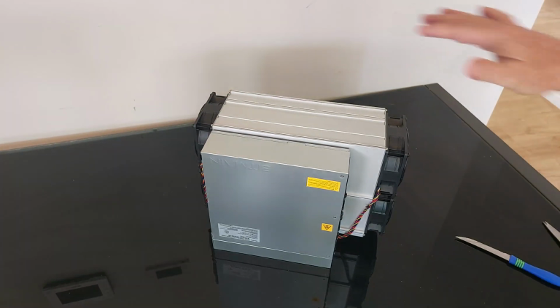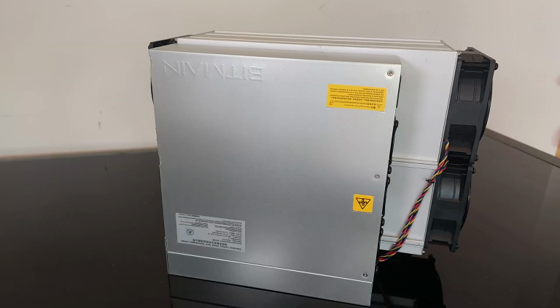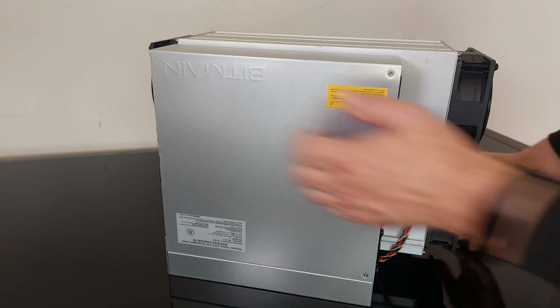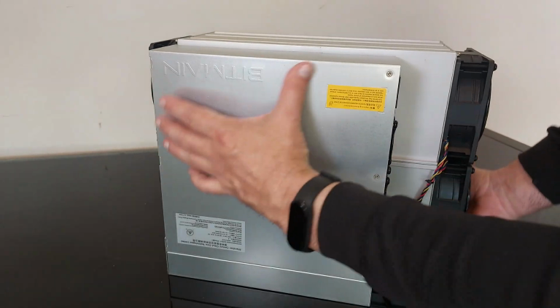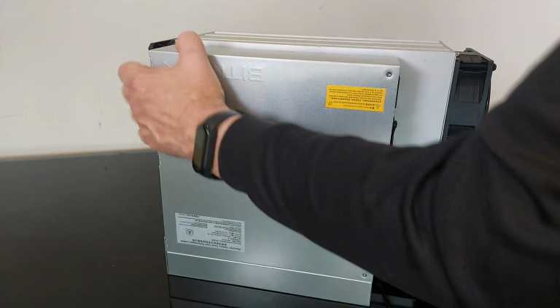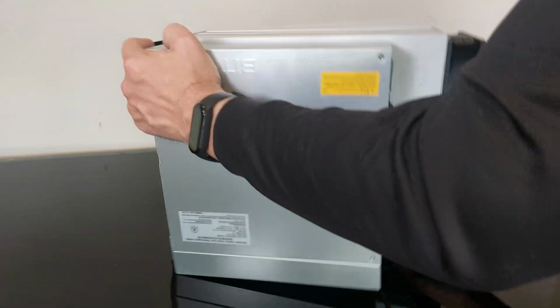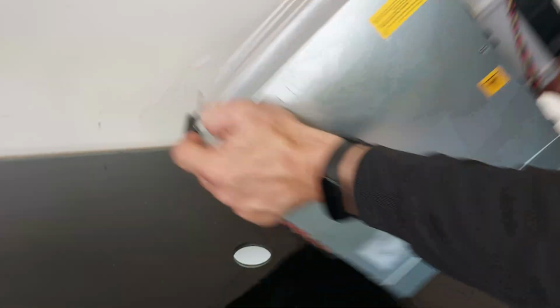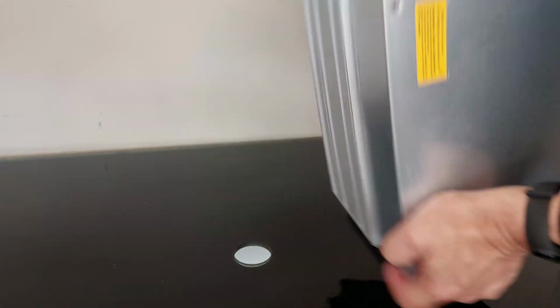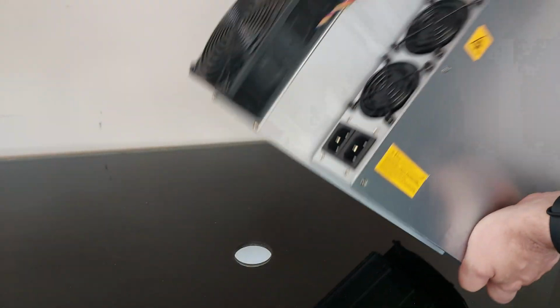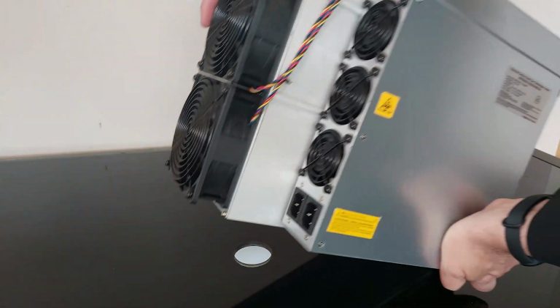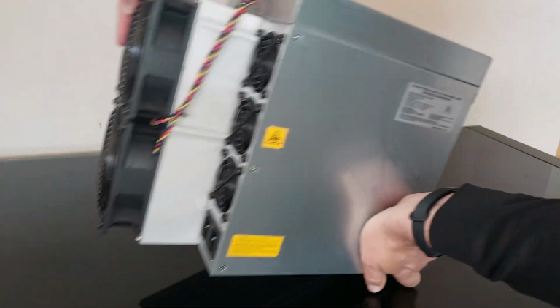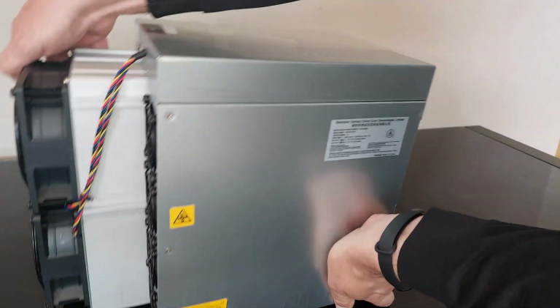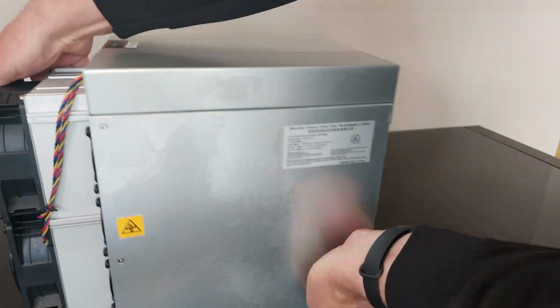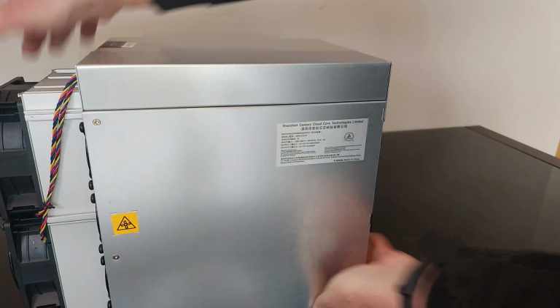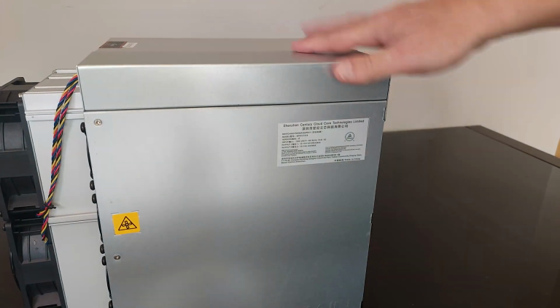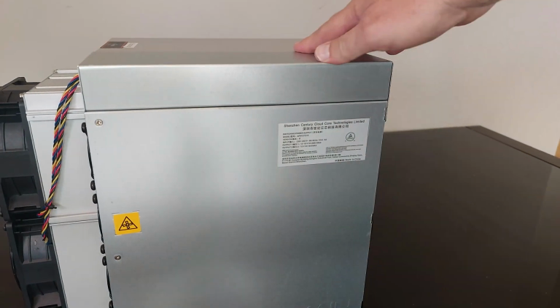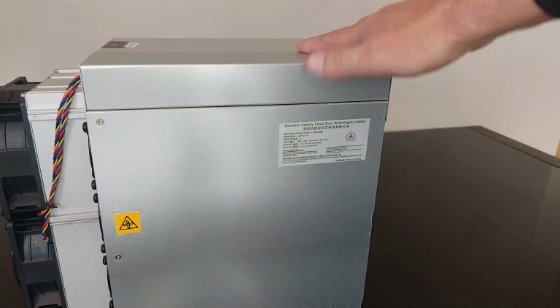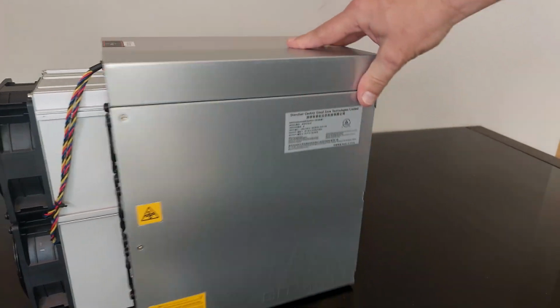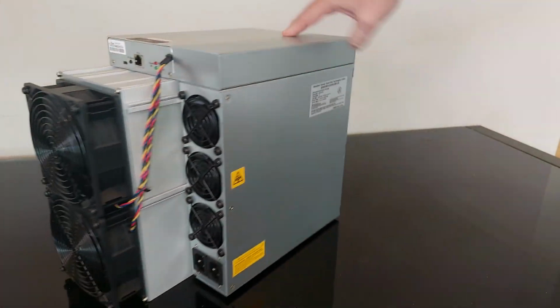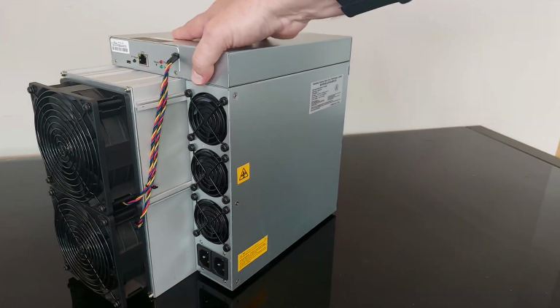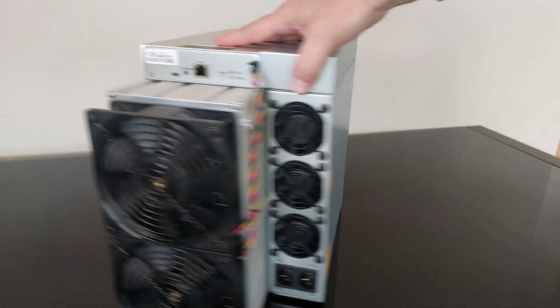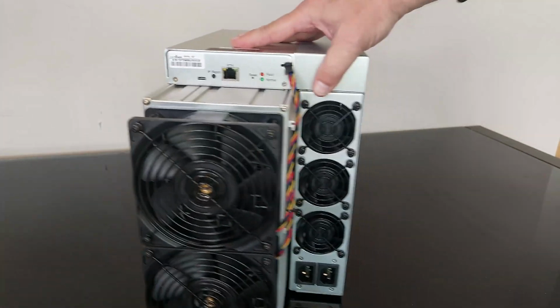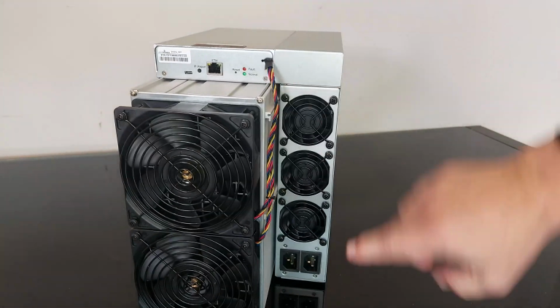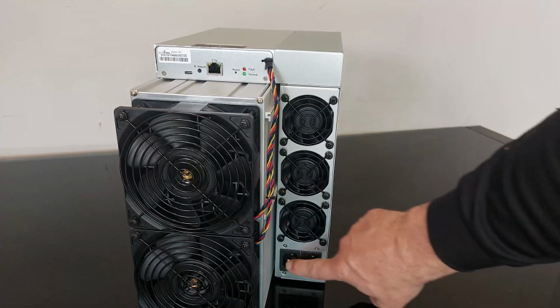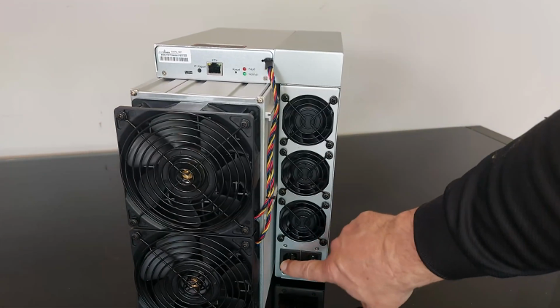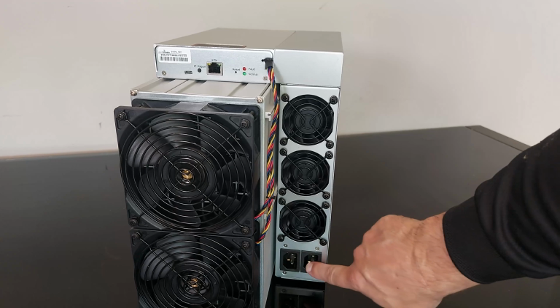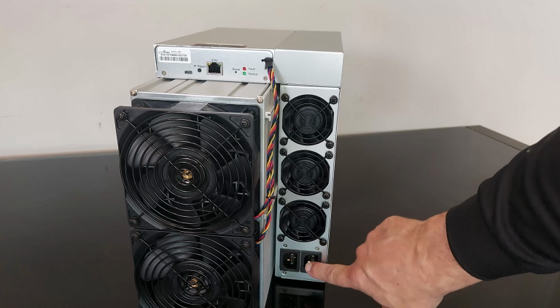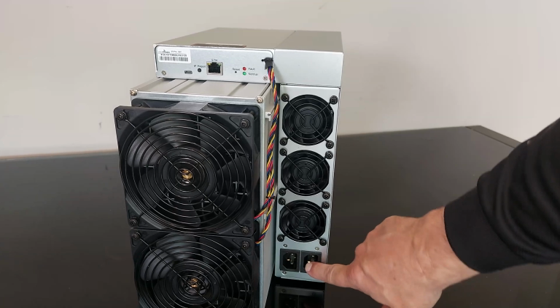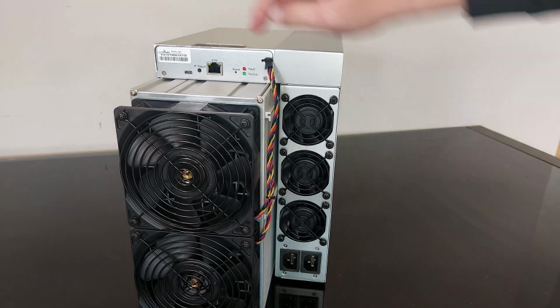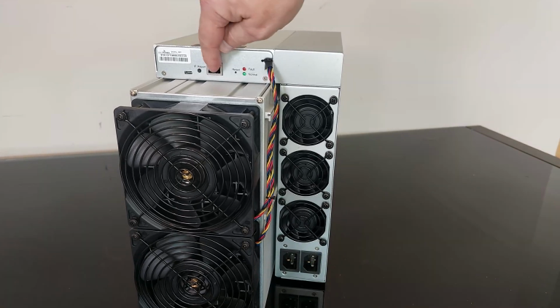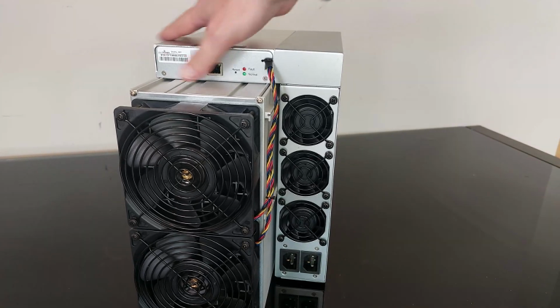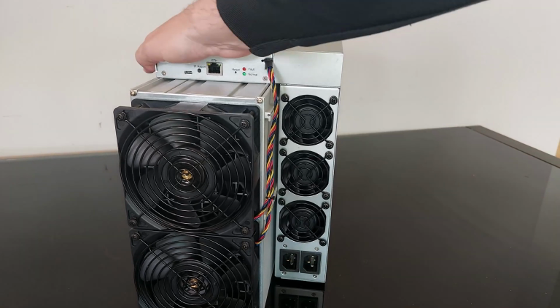Let's flick it over so it's the right way up. There isn't too much to this unboxing — you've got the standard 210 amp power inlets and the ethernet input.